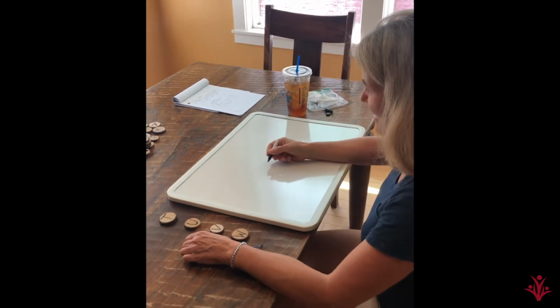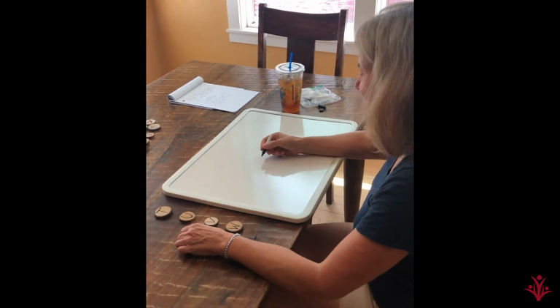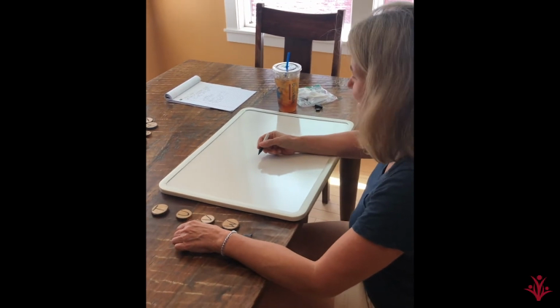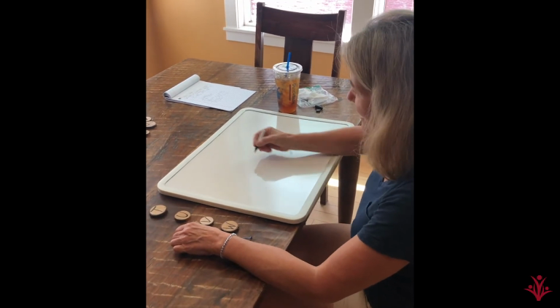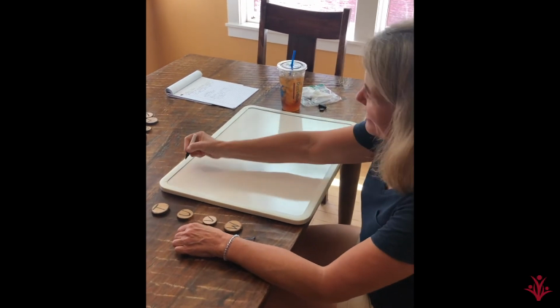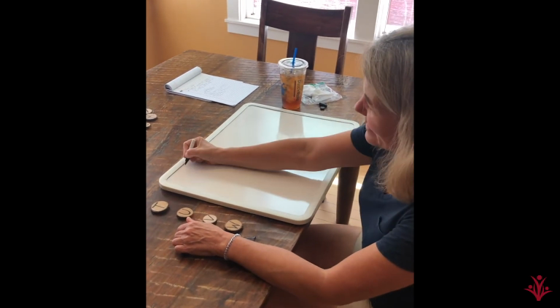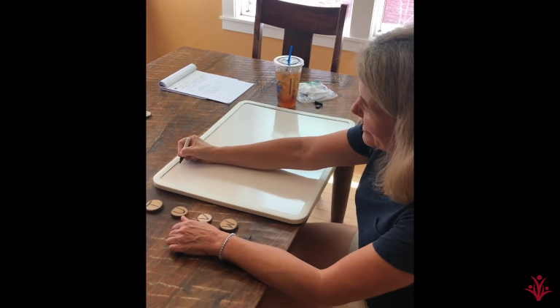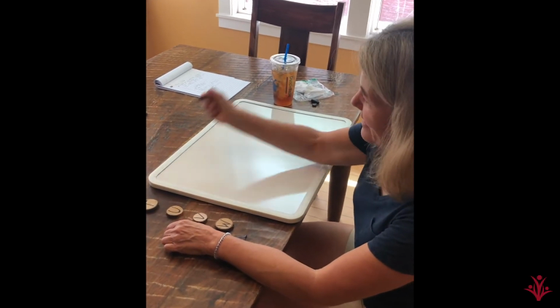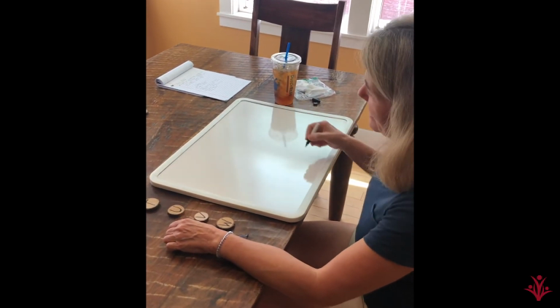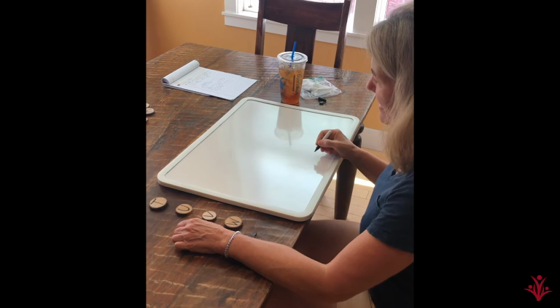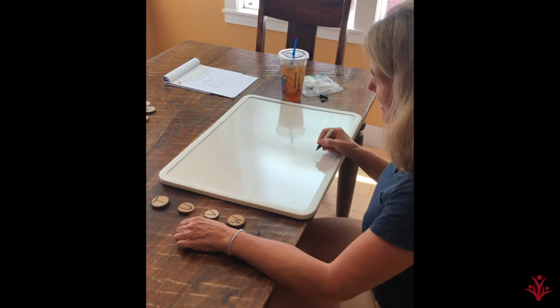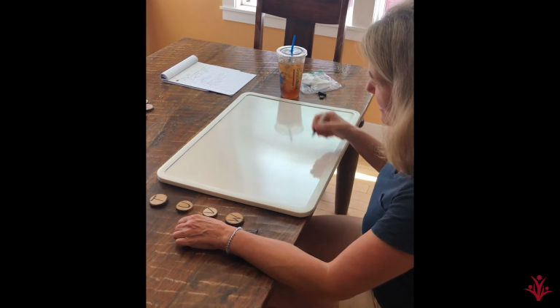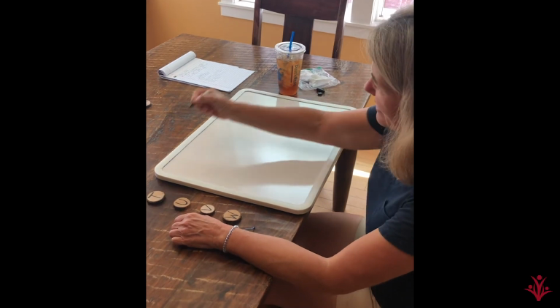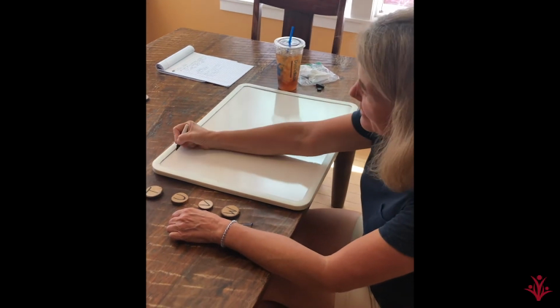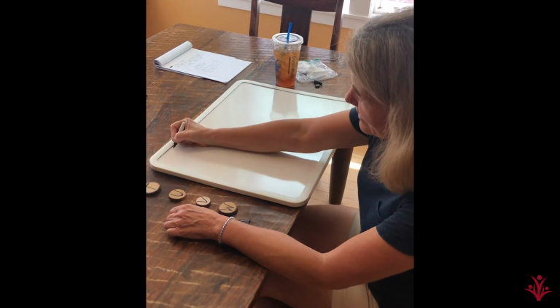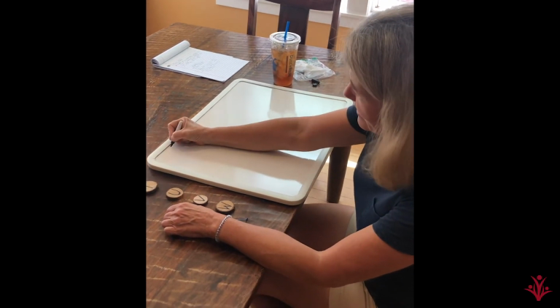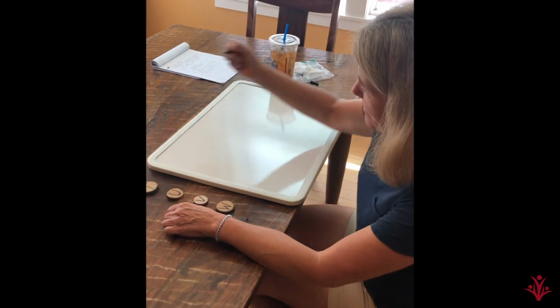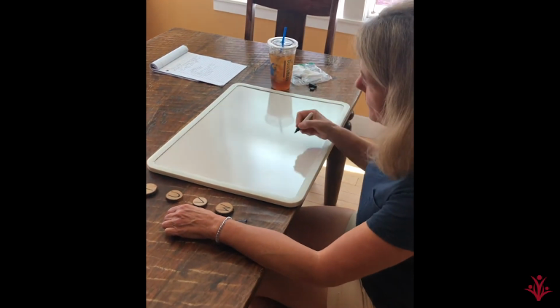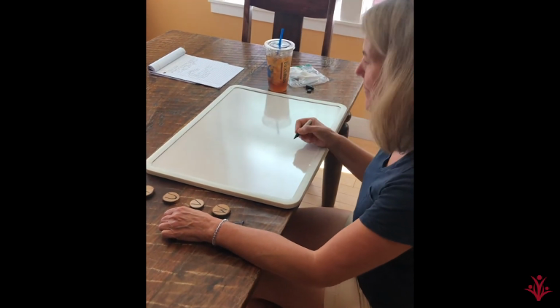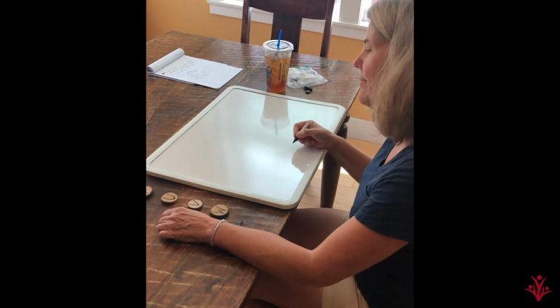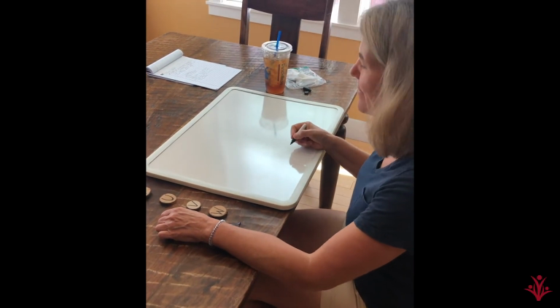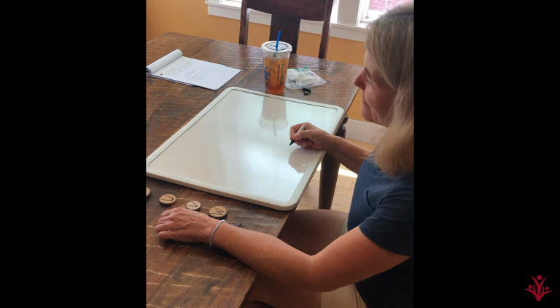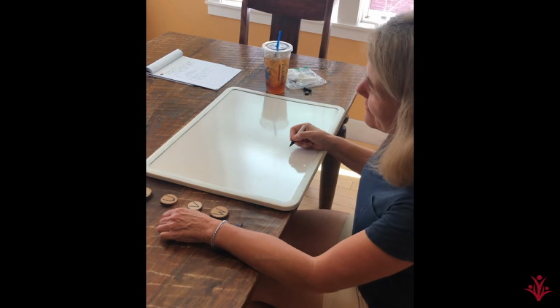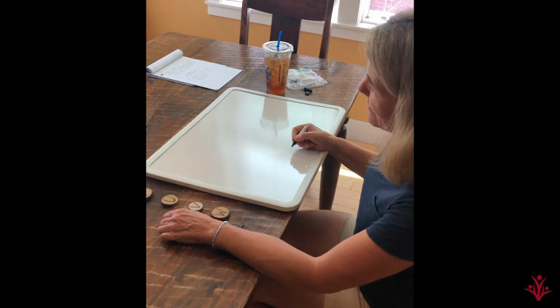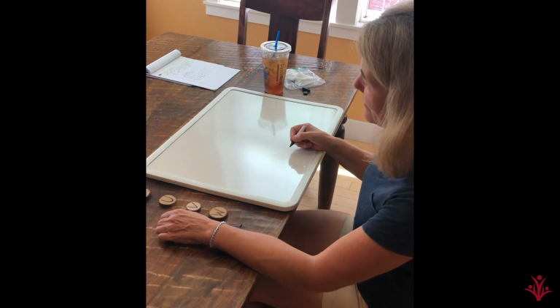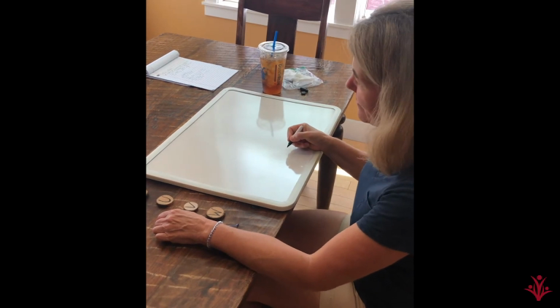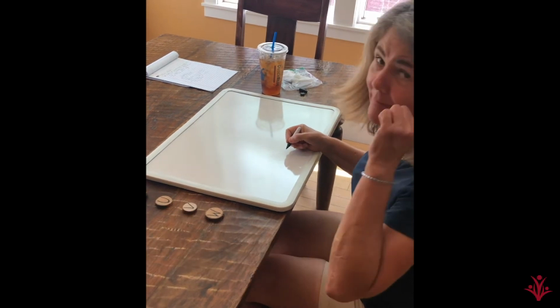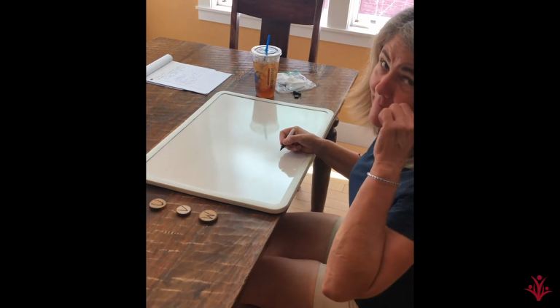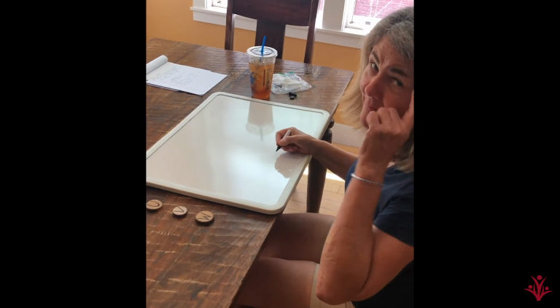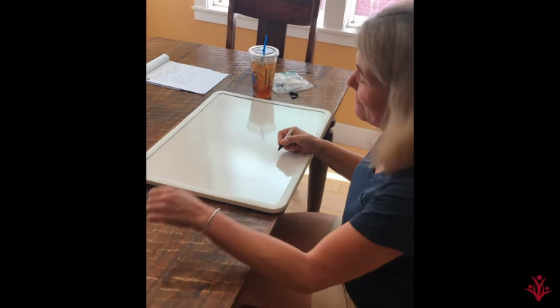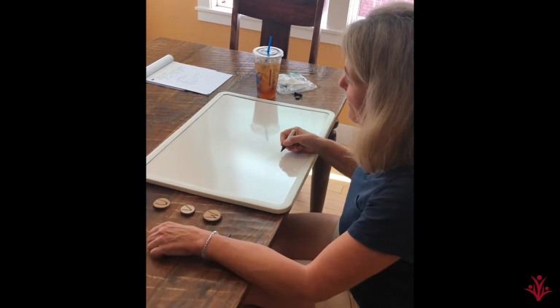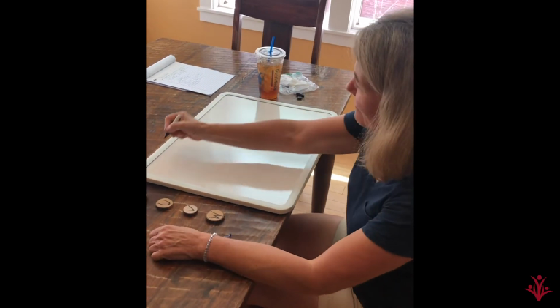Where do you start your letter? At the top. Where do you start your letter? At the top. If you want to start a letter, then you better, better, better remember to start it at the top.